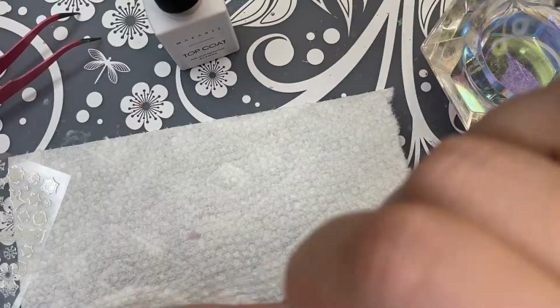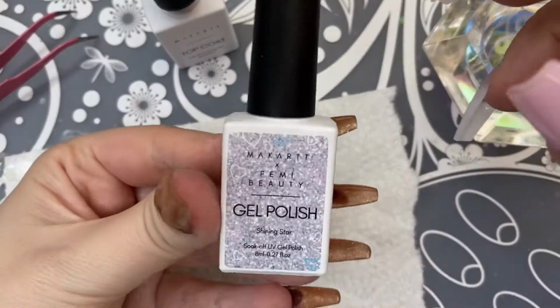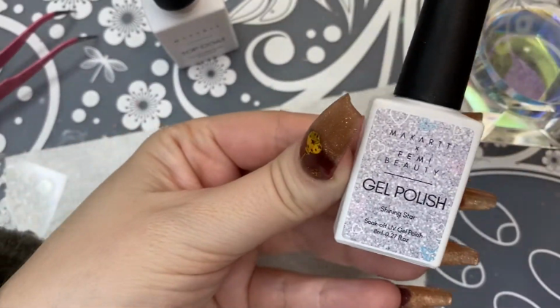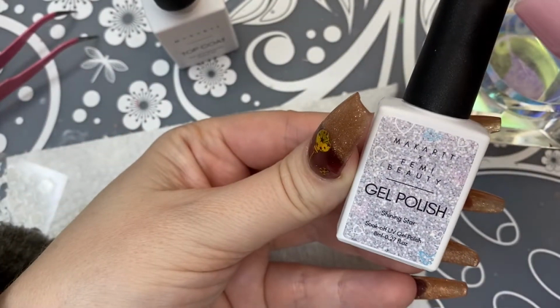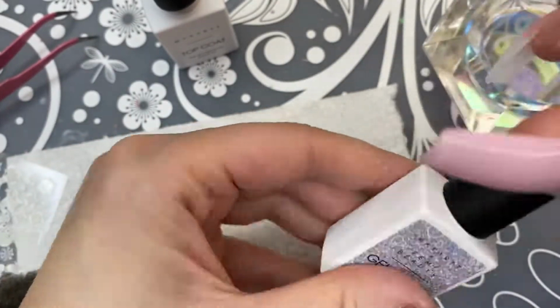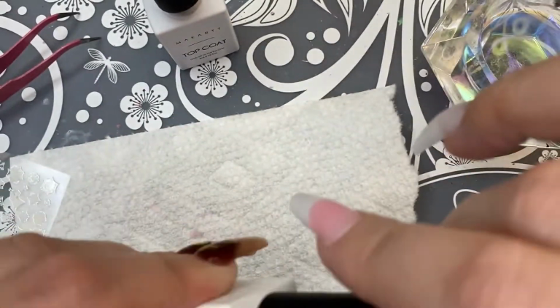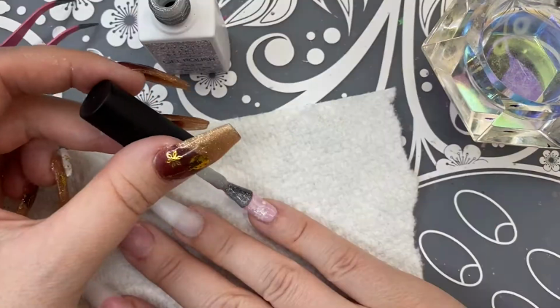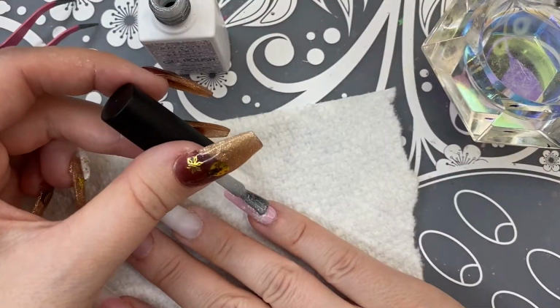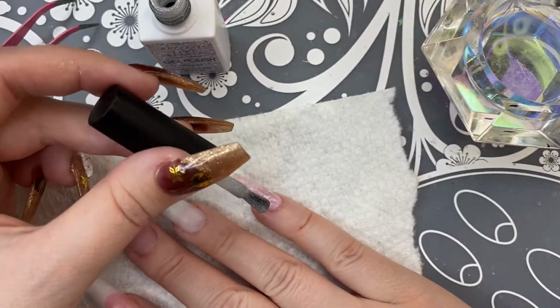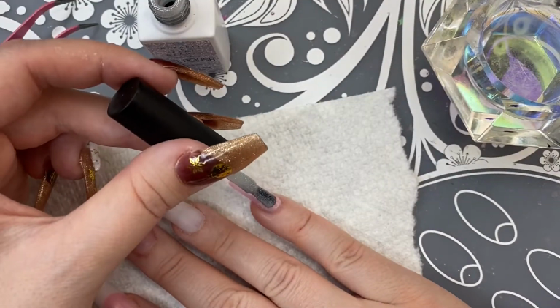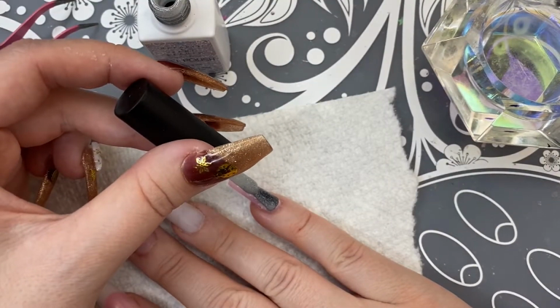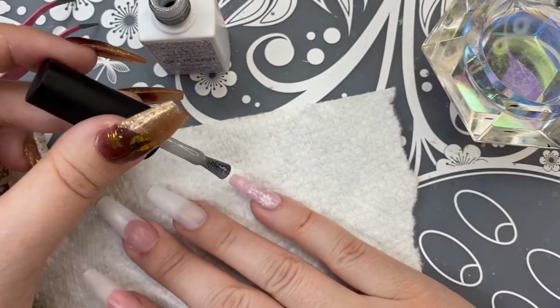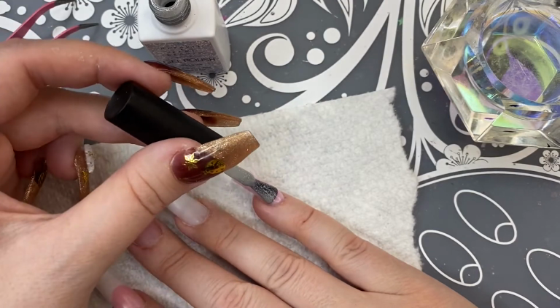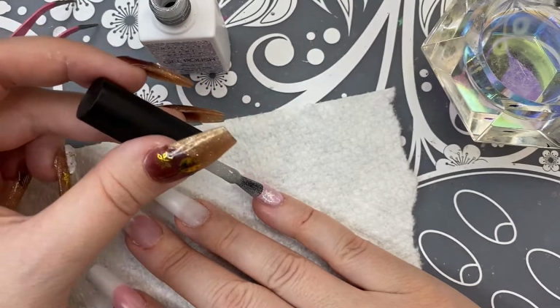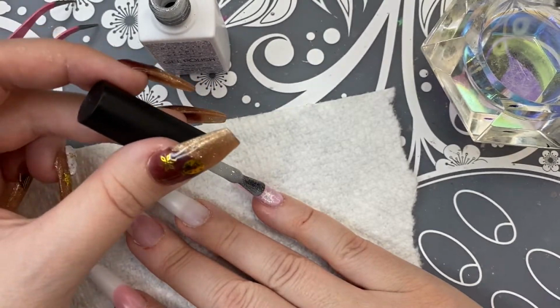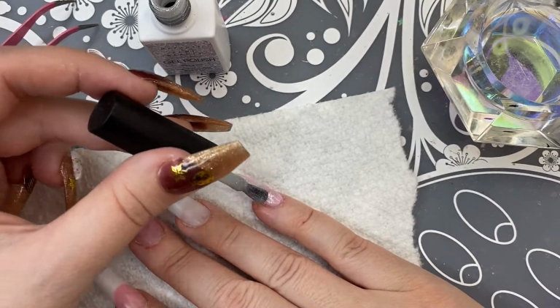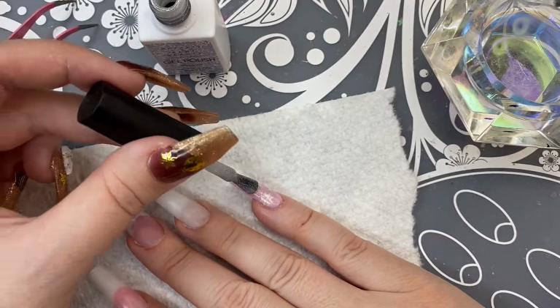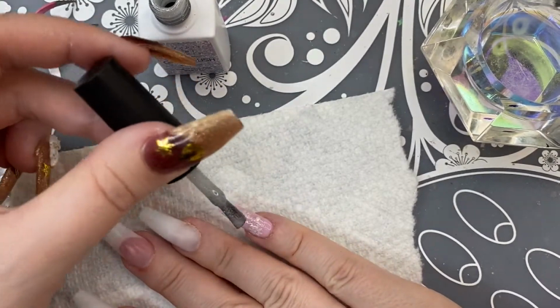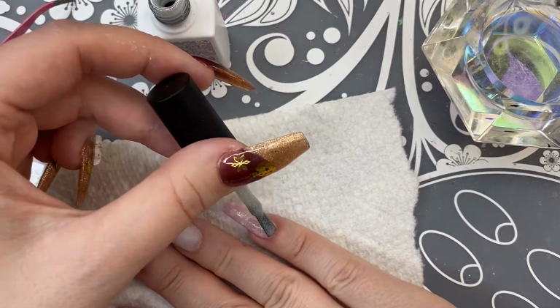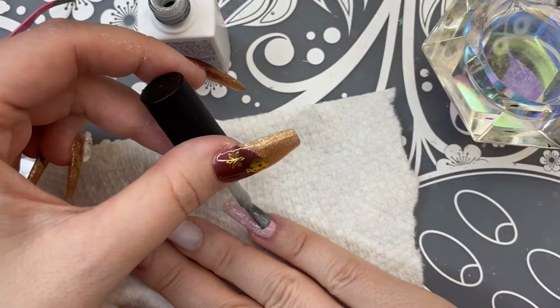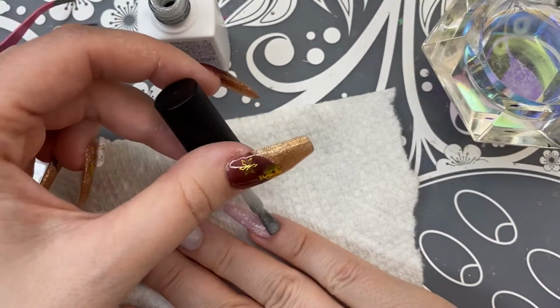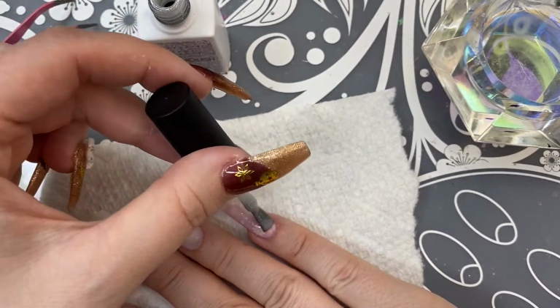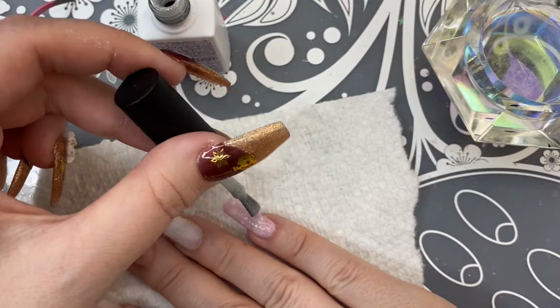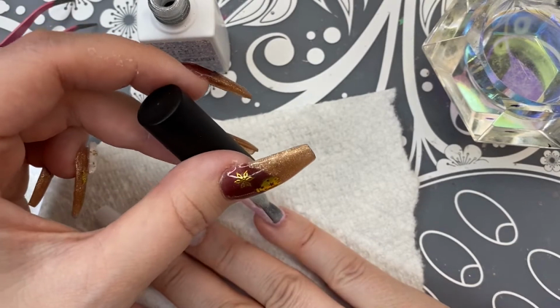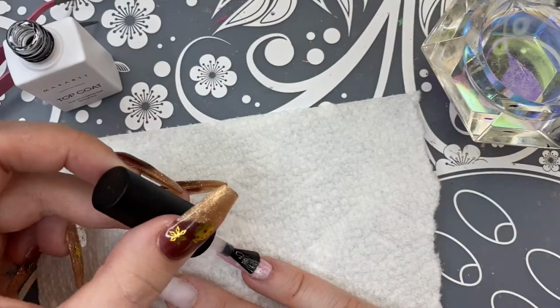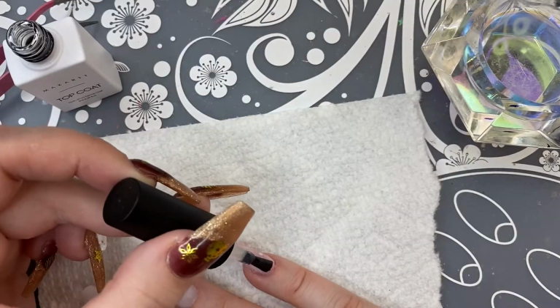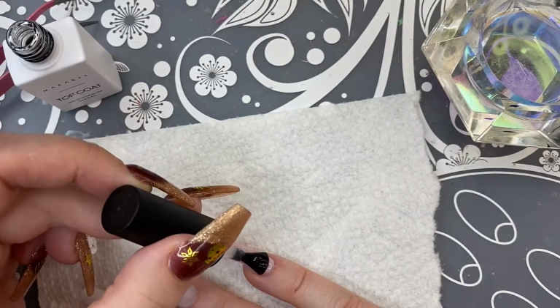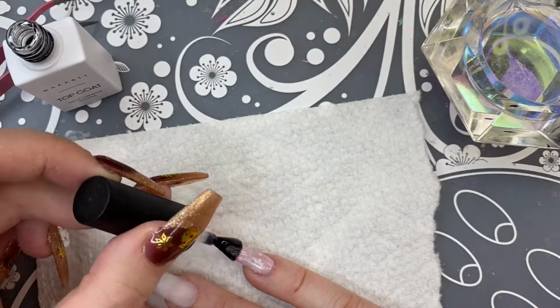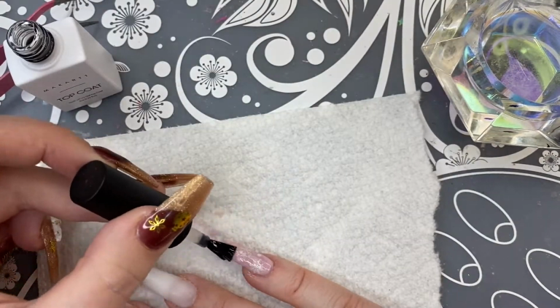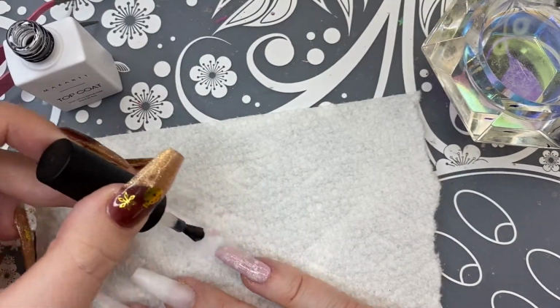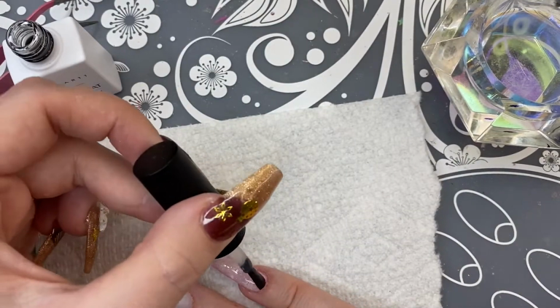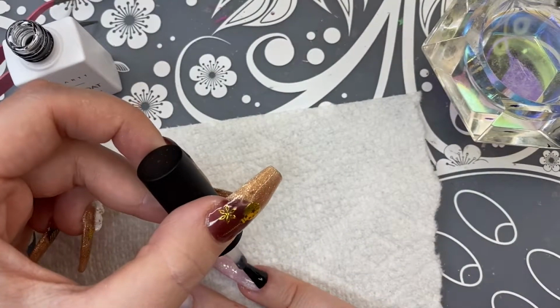I didn't get the polishes in this launch, but I'm using this color Shining Star from the McCarts and Femi Beauty collaboration. I thought this looked absolutely perfect — it's a really pretty silvery color and it just really brought out the elegance of the pink.